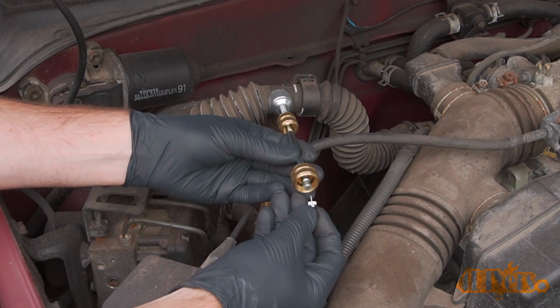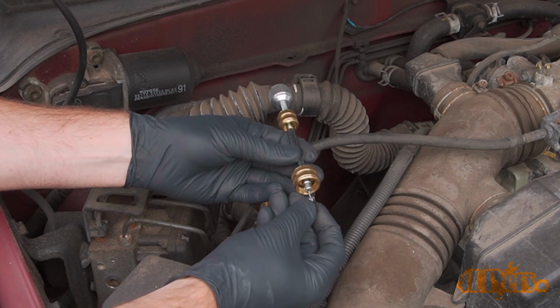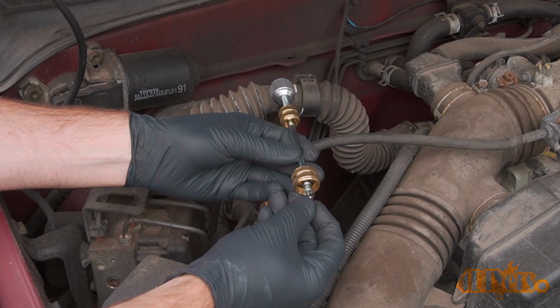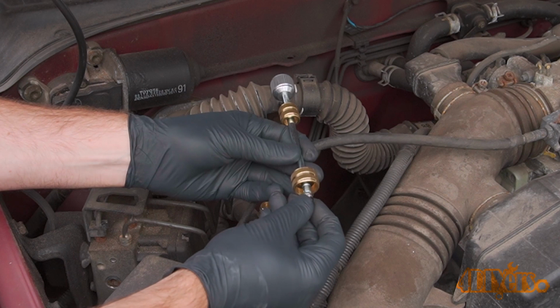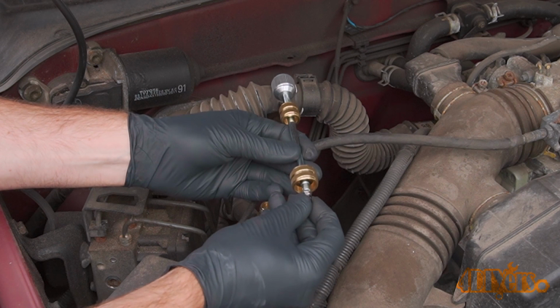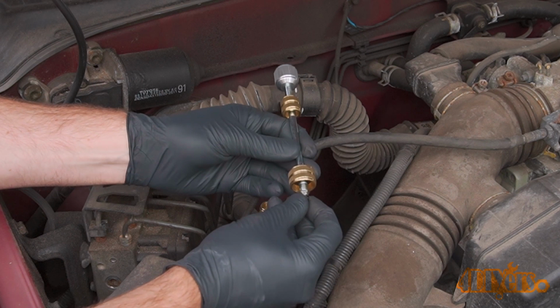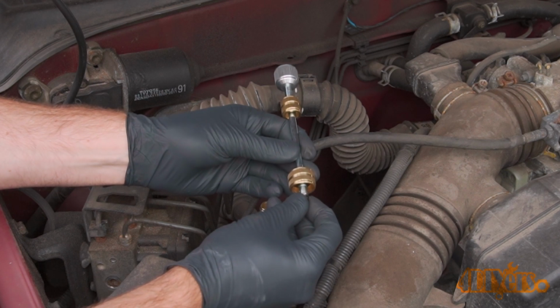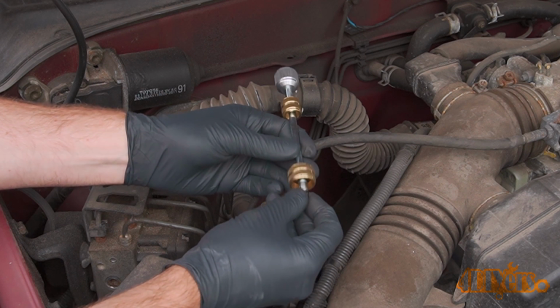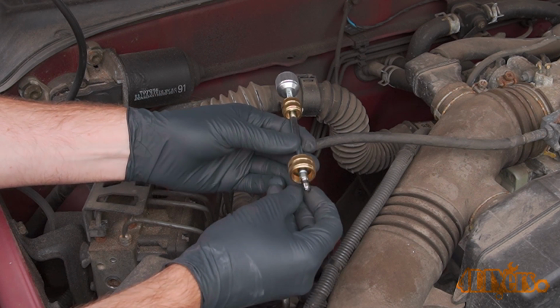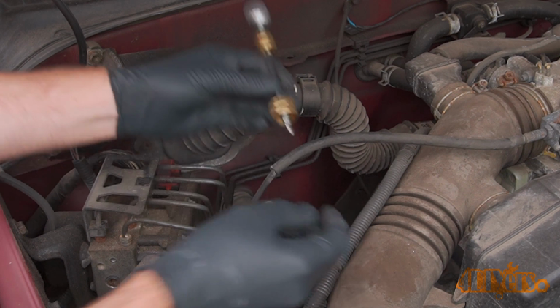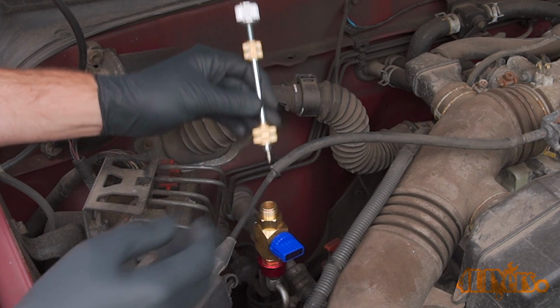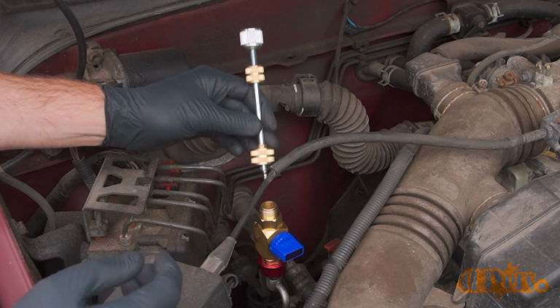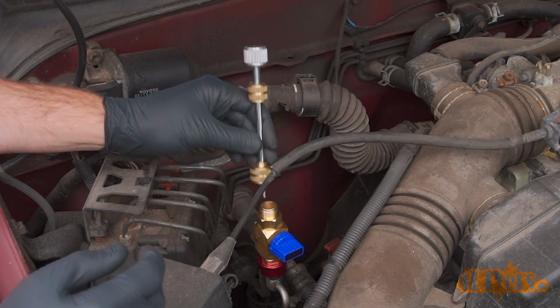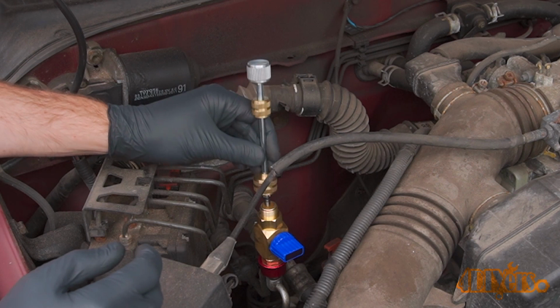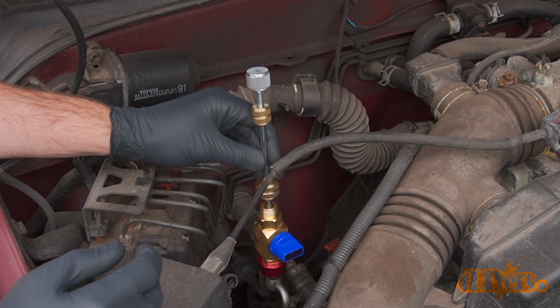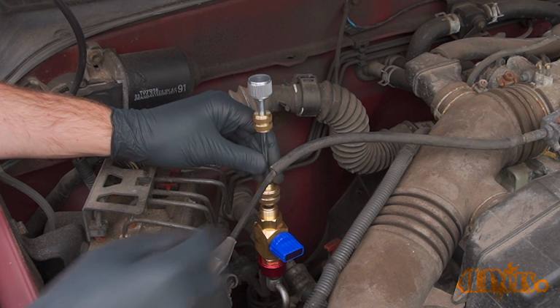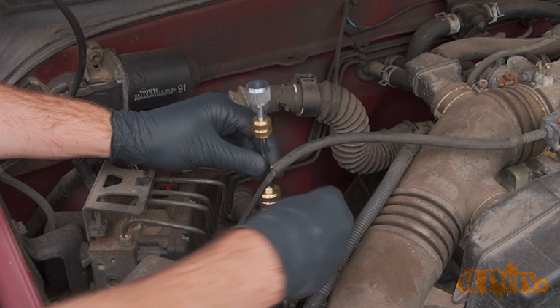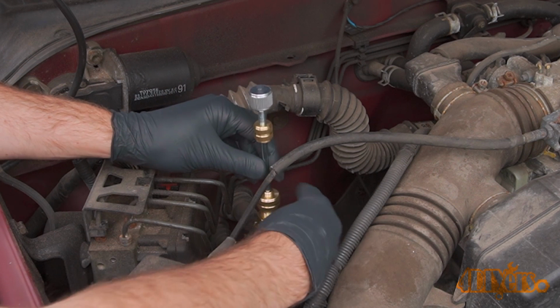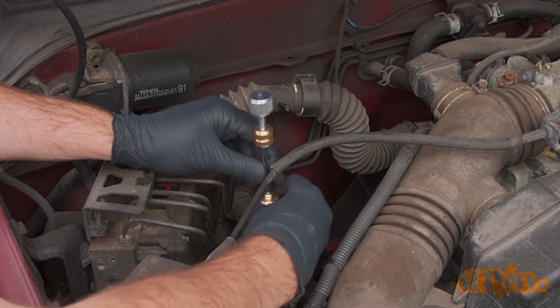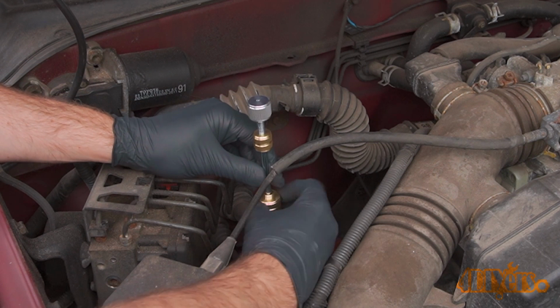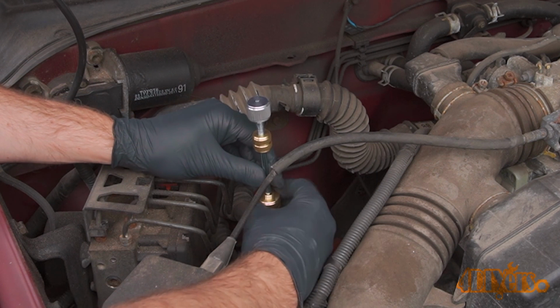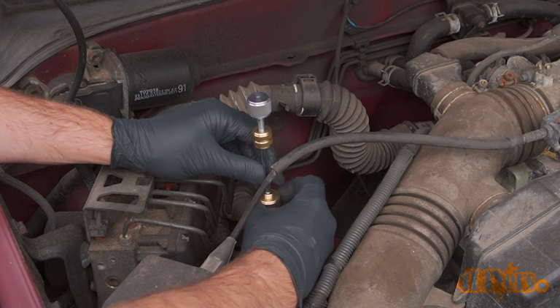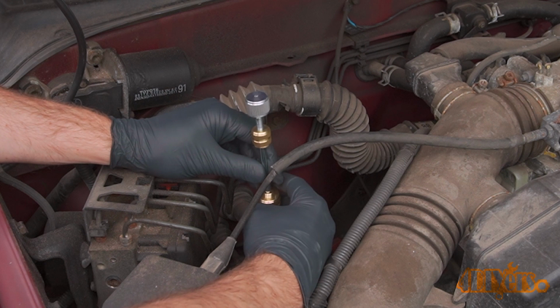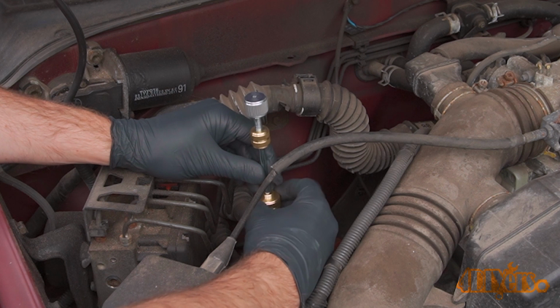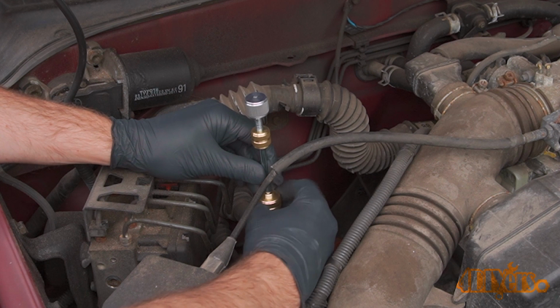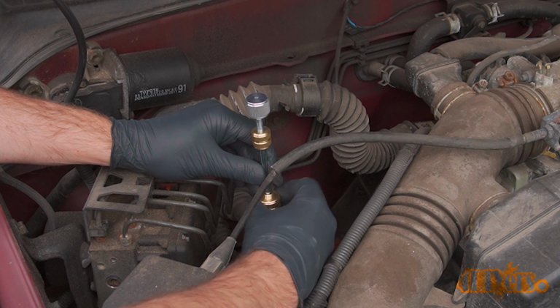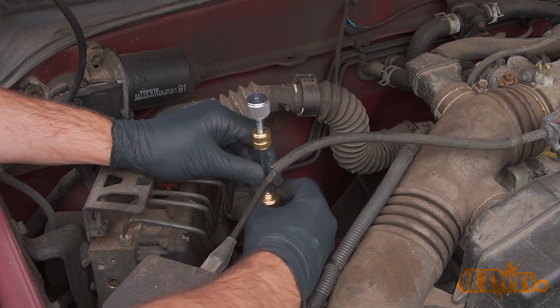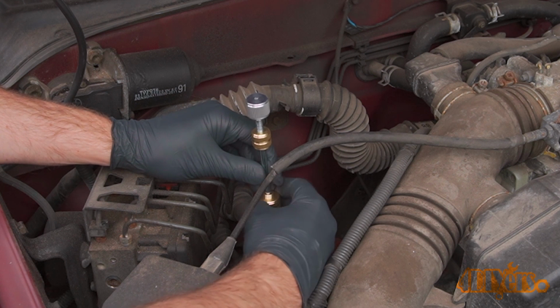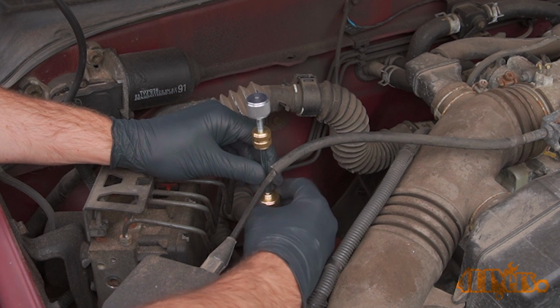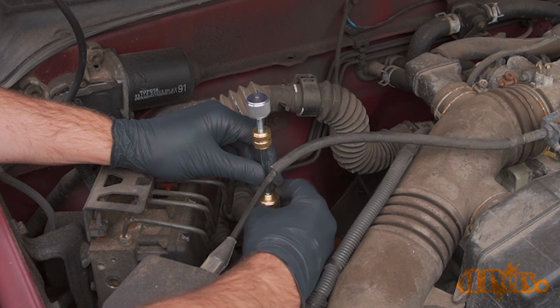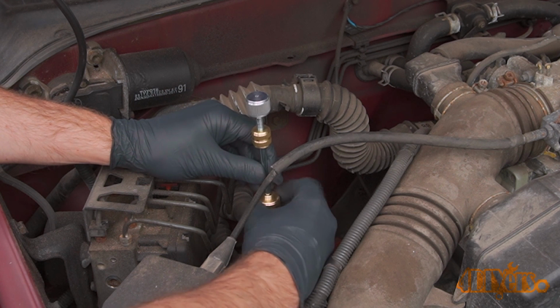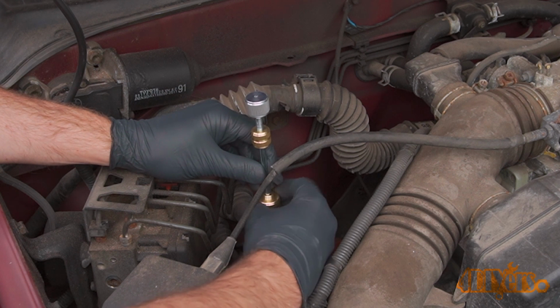Remove the shaft via the retainer — here you can see the old Schrader valve. Replace the valve with the new version and thread in the retainer. If one valve has failed the other may not be far behind, so it's always a good idea to do both.